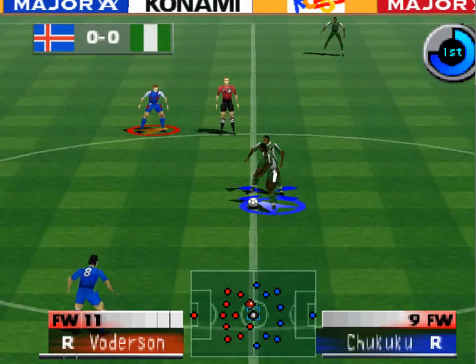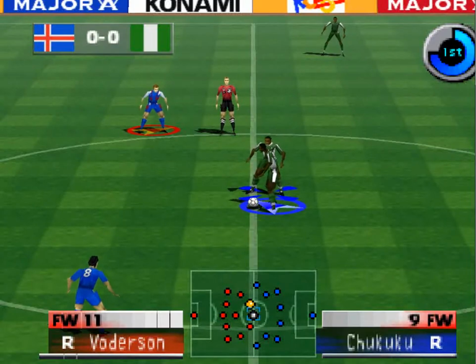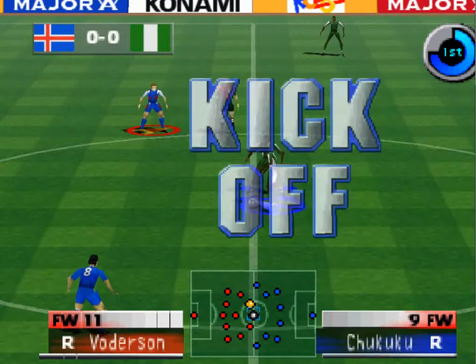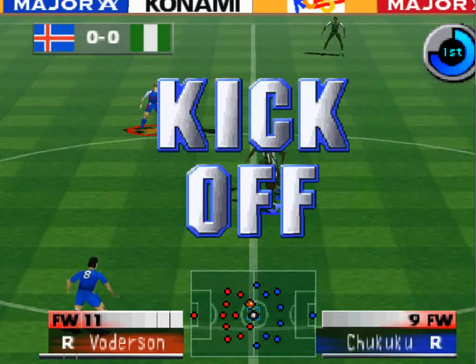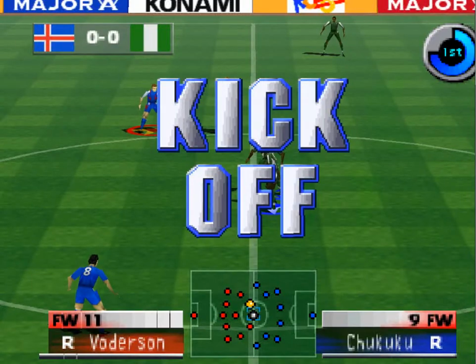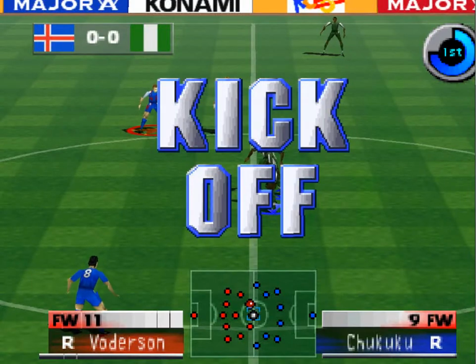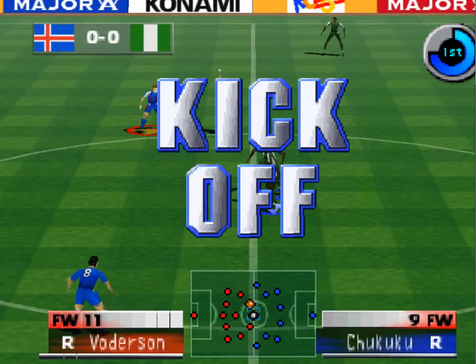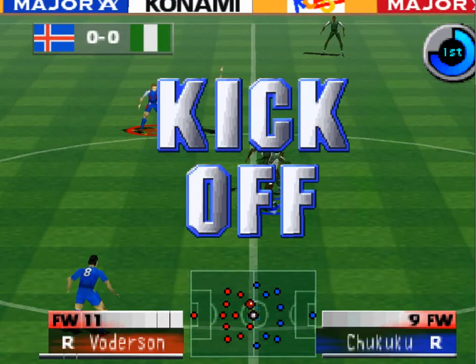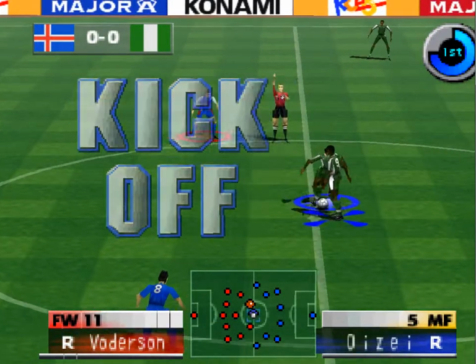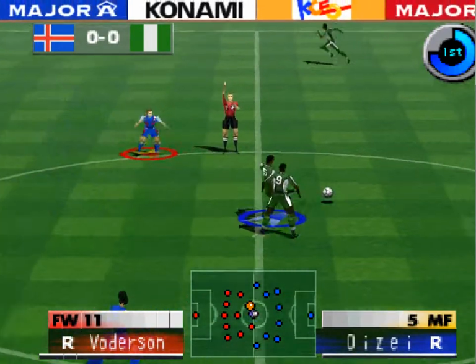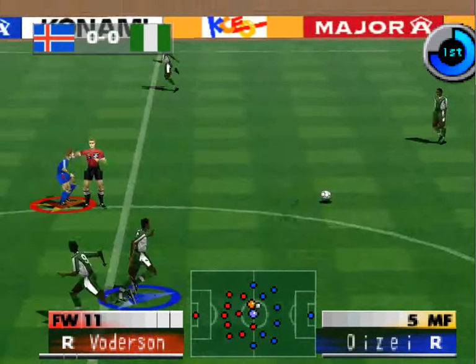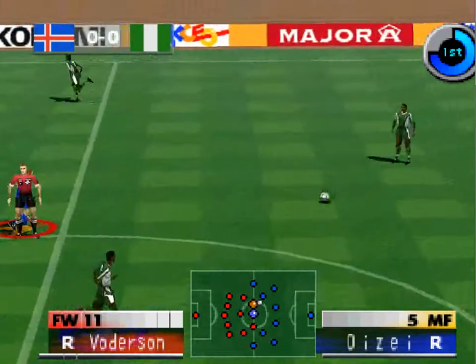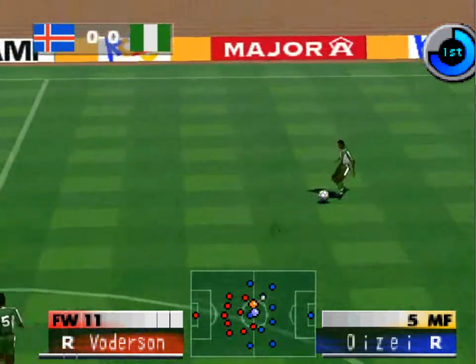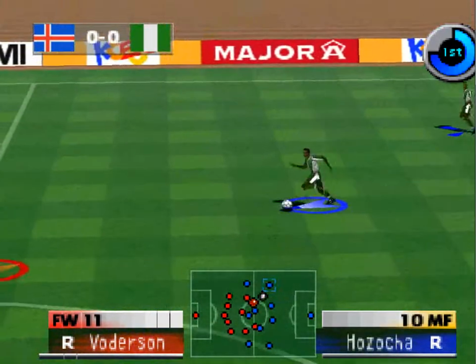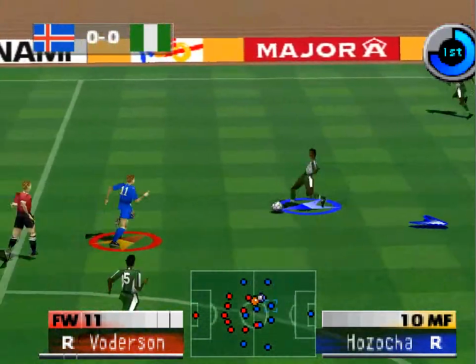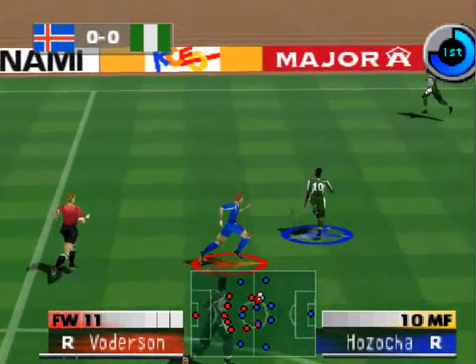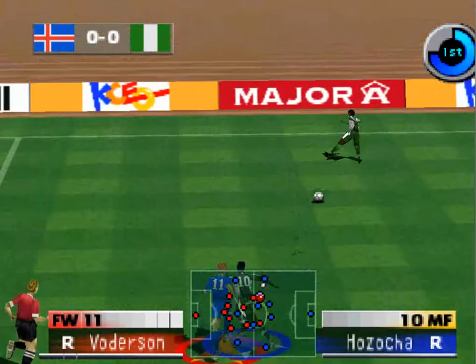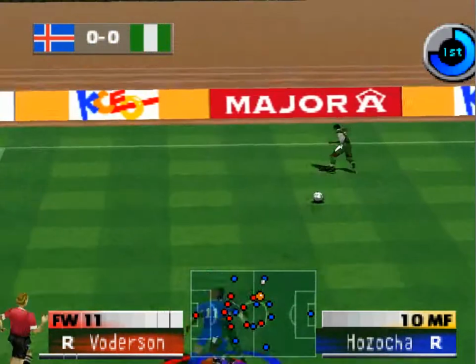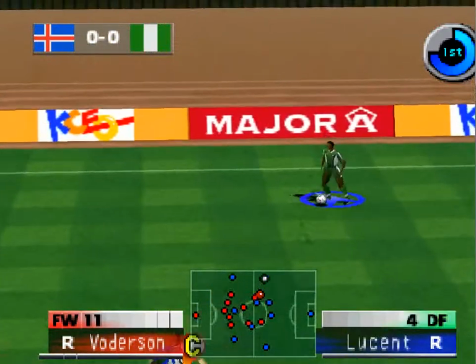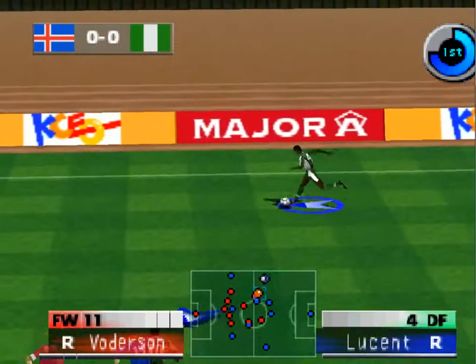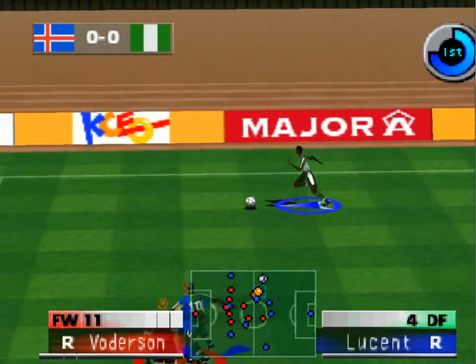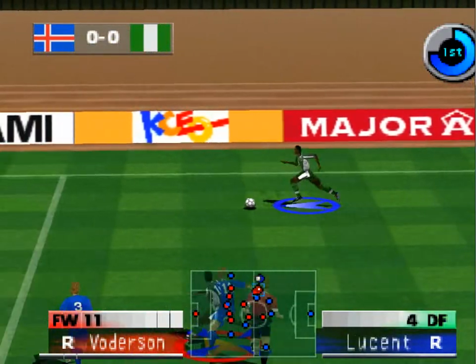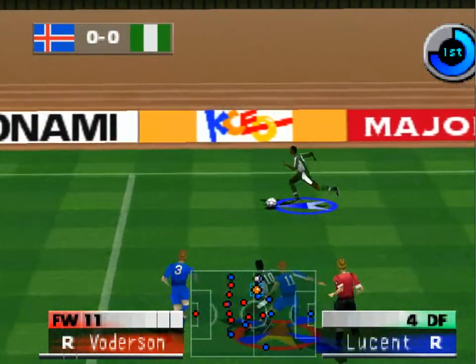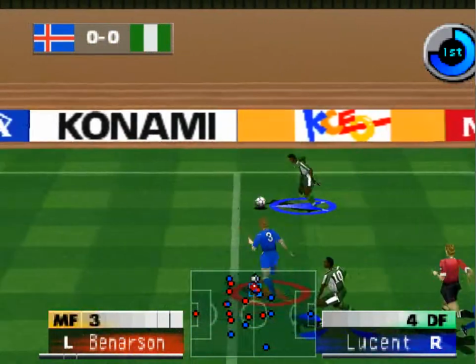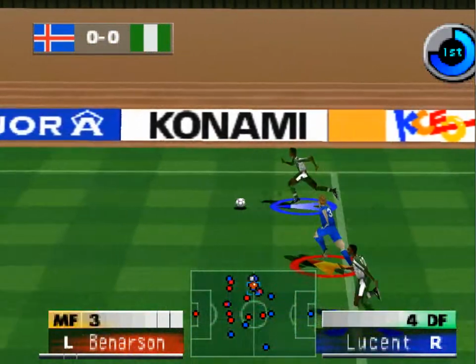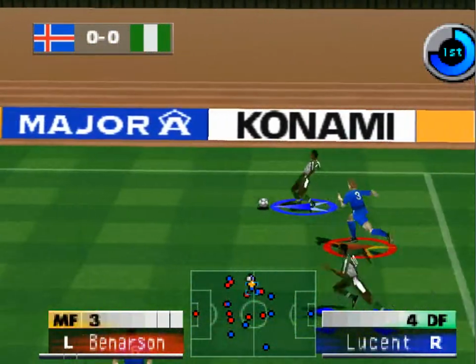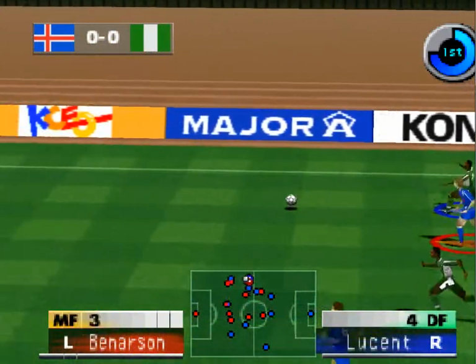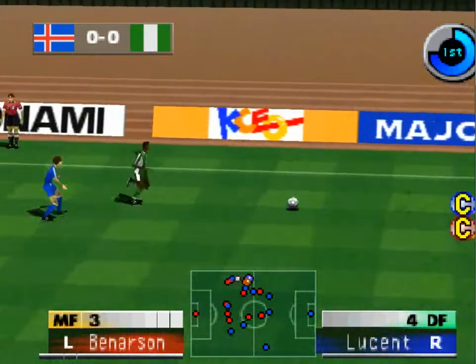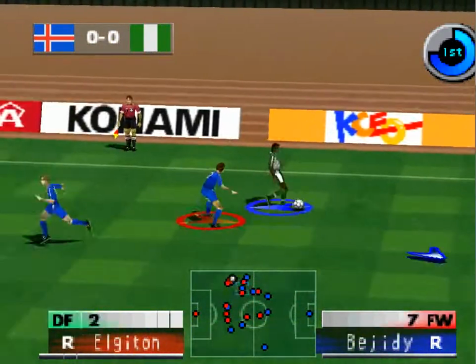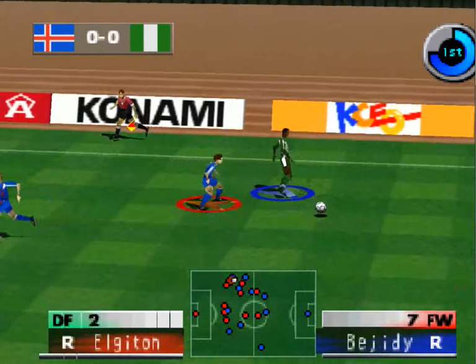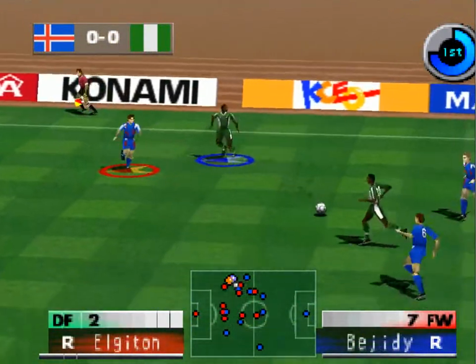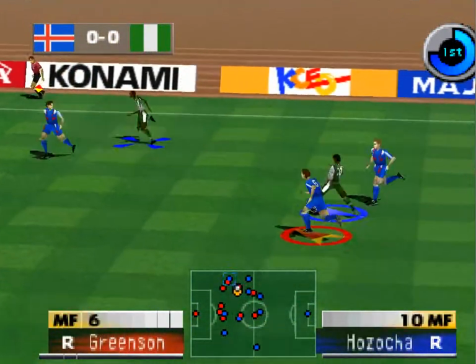Here we go, the game gets underway. The team occupying the end on the right of your screen will be Nigeria. The team occupying the end on the left of your screen will be Iceland.